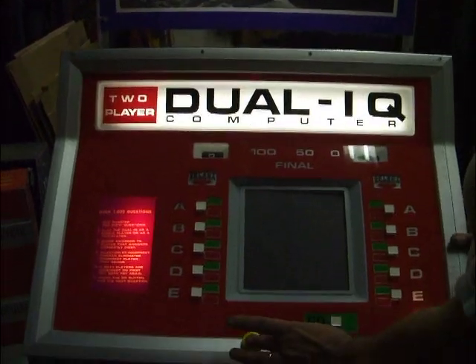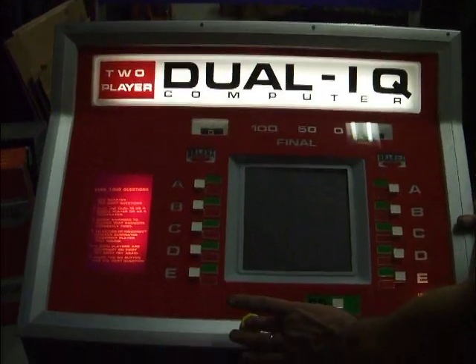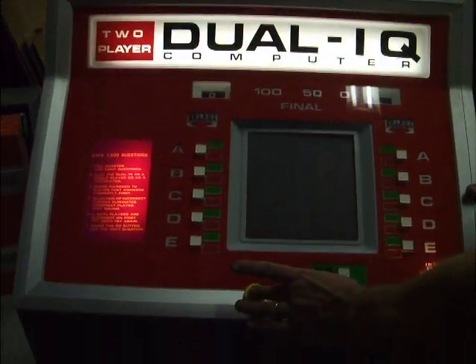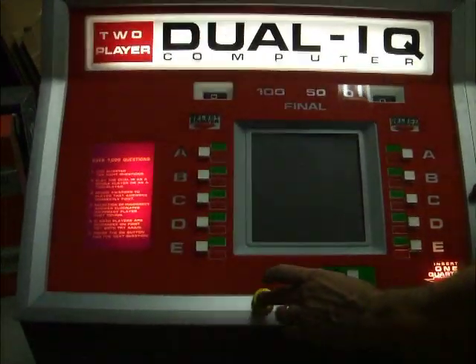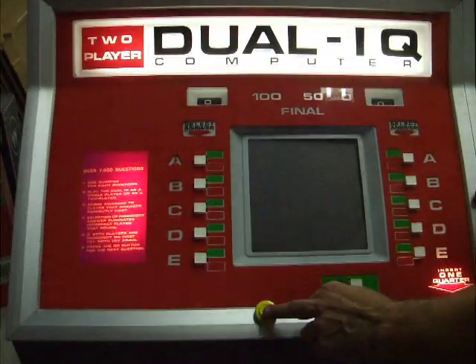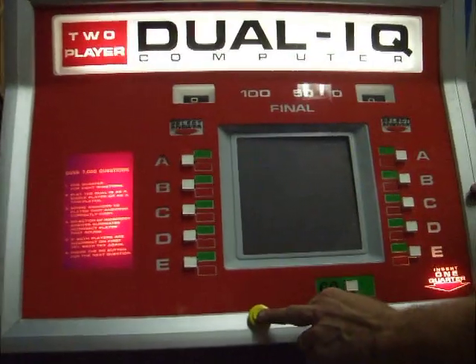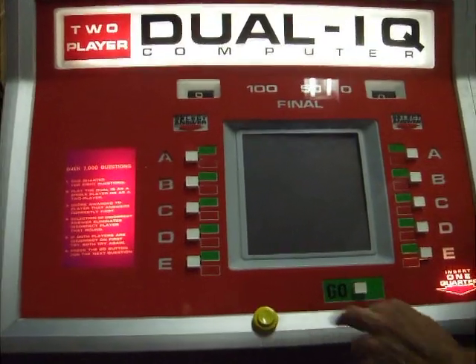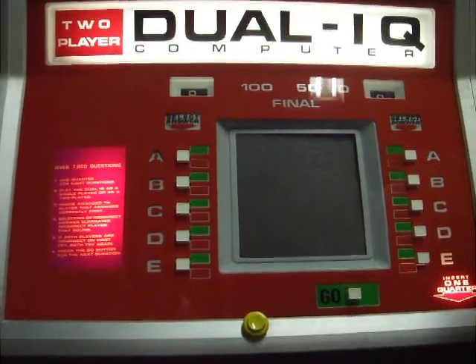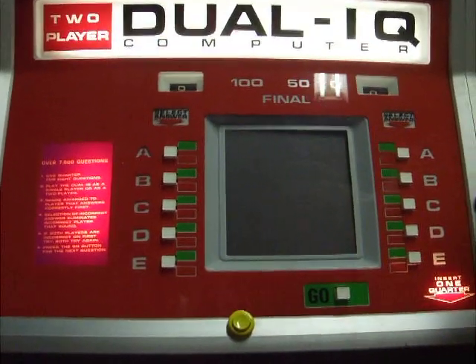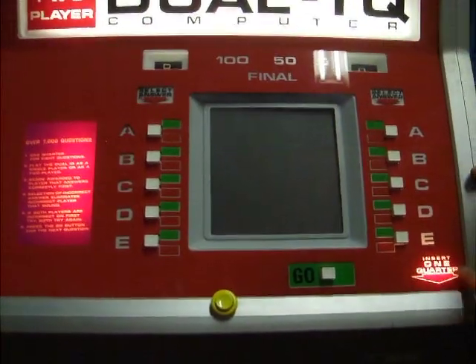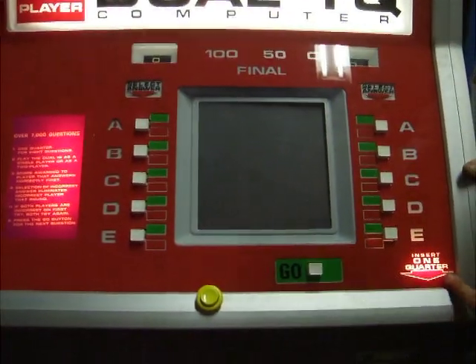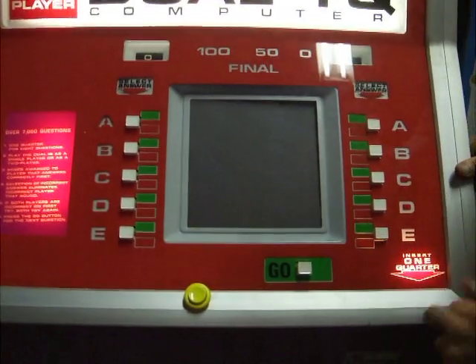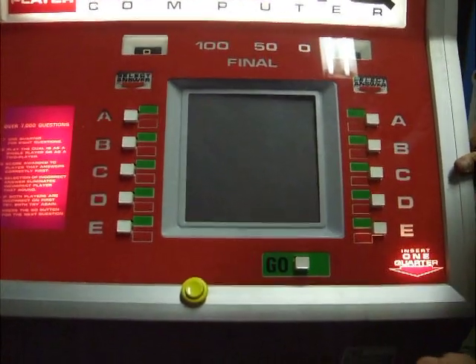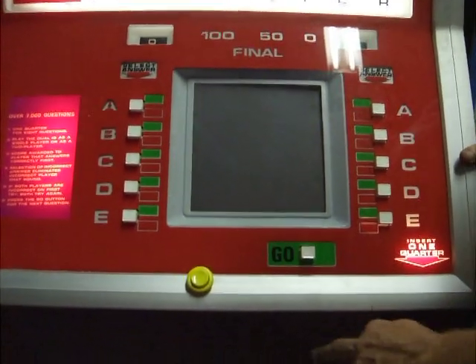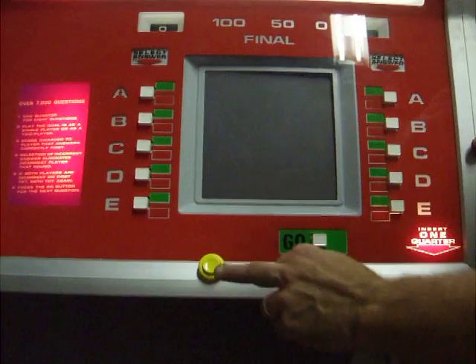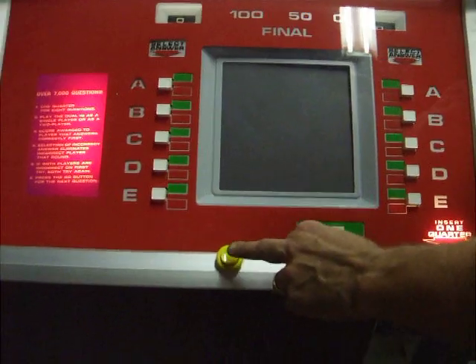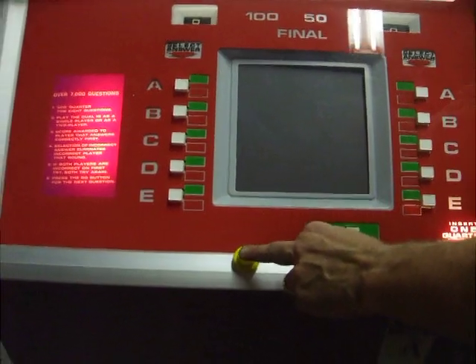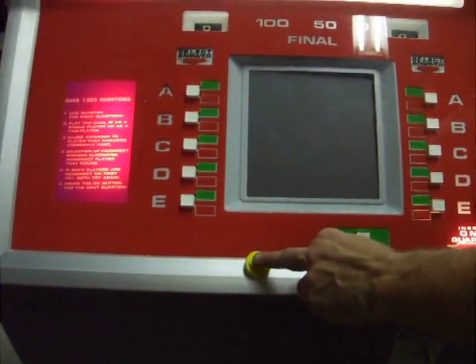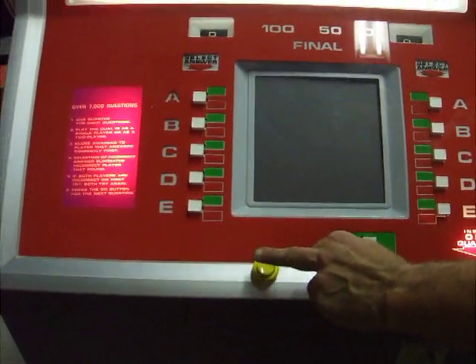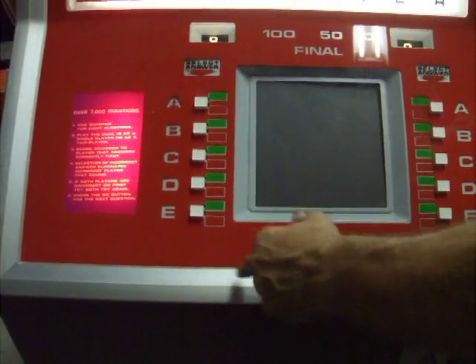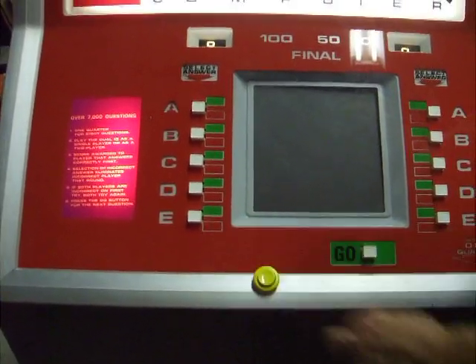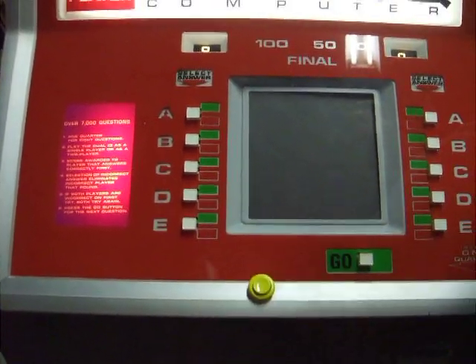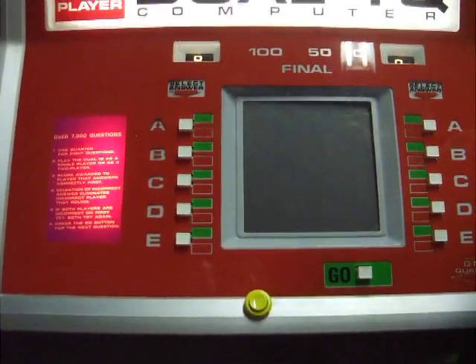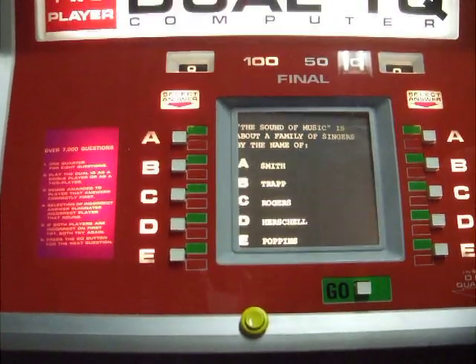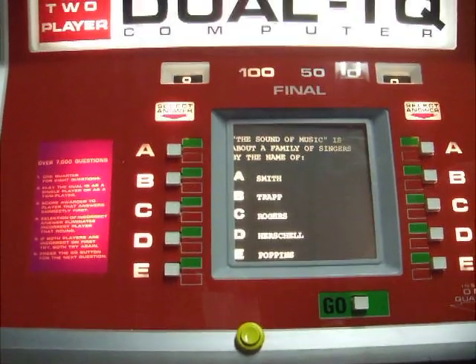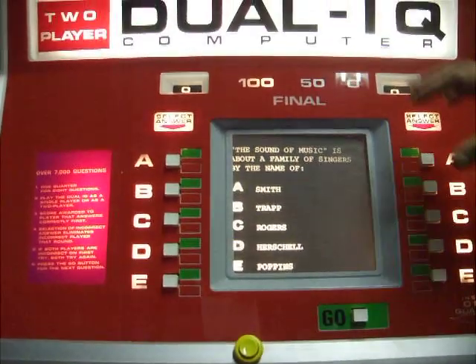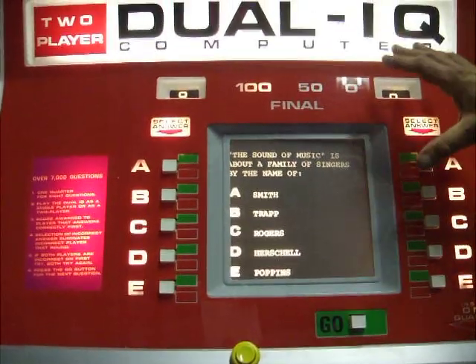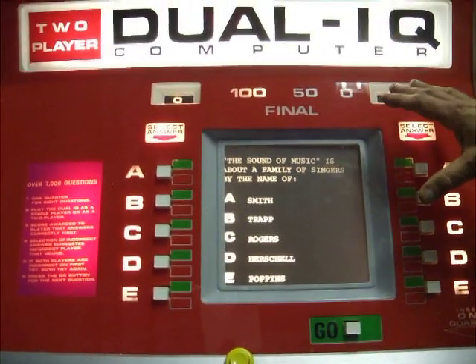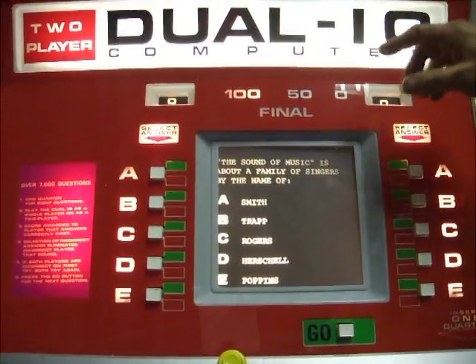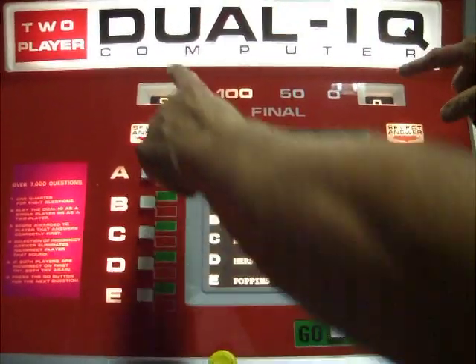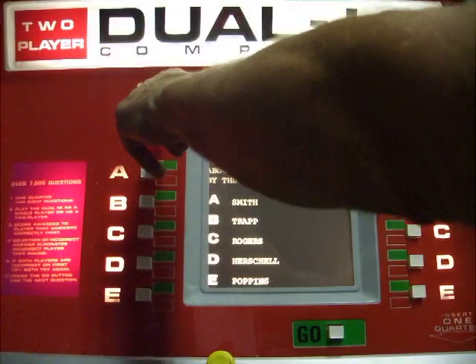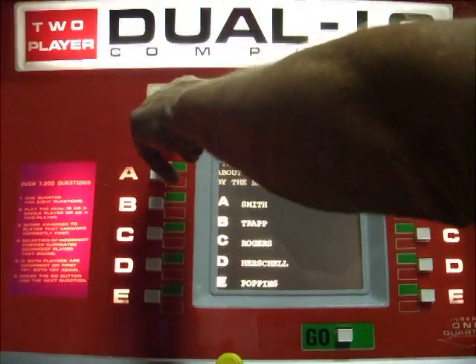When we wired past the 25-cent changer, it still works — insert one quarter — but we put a free play button on it, and we push that, it starts the machine and two people play.